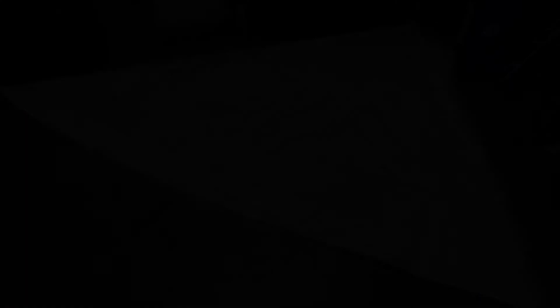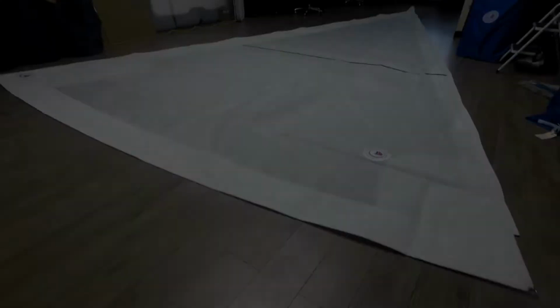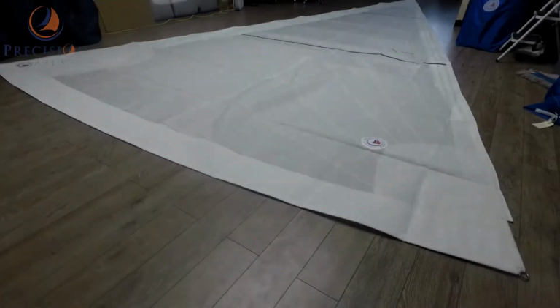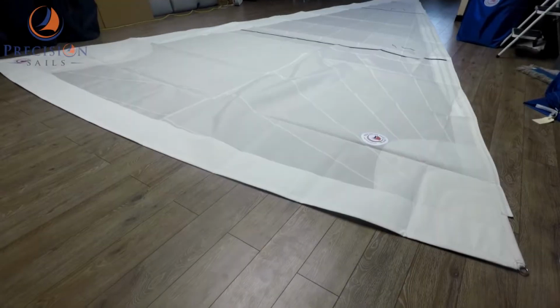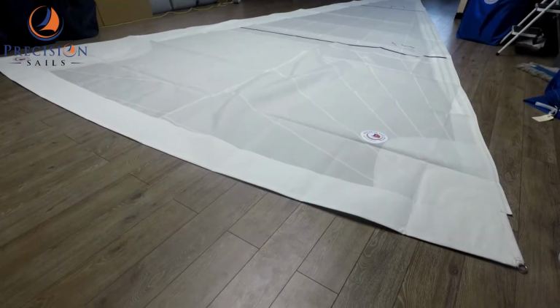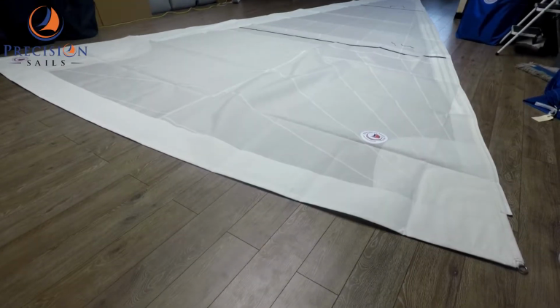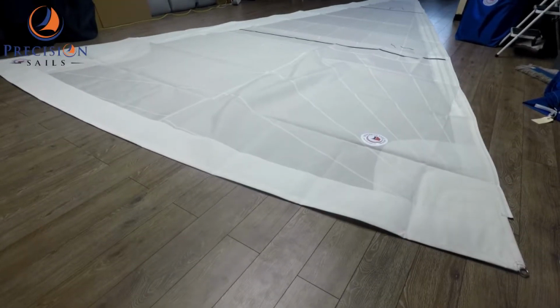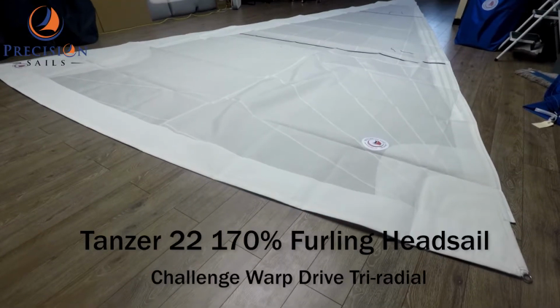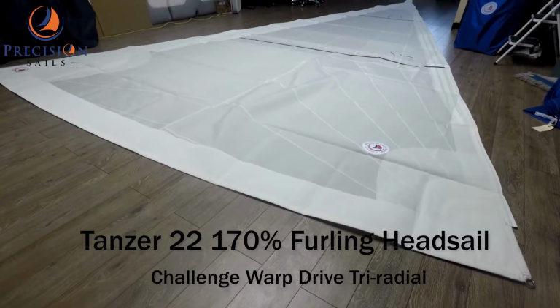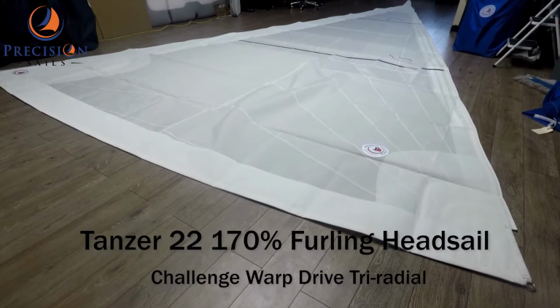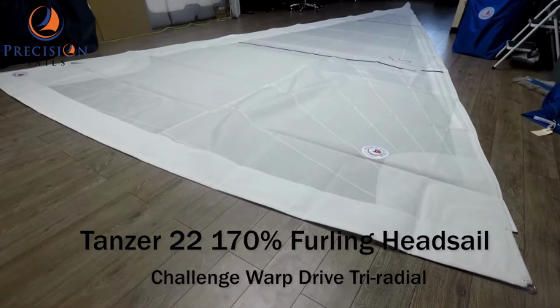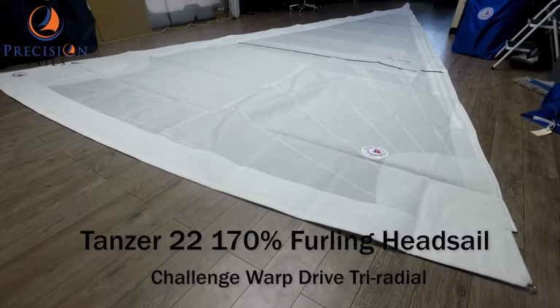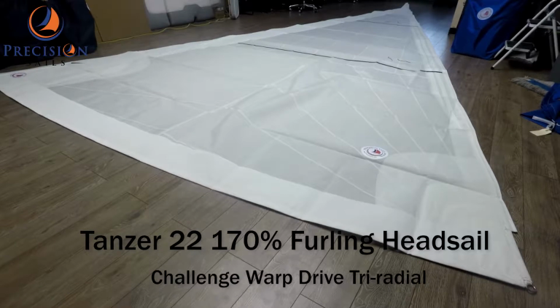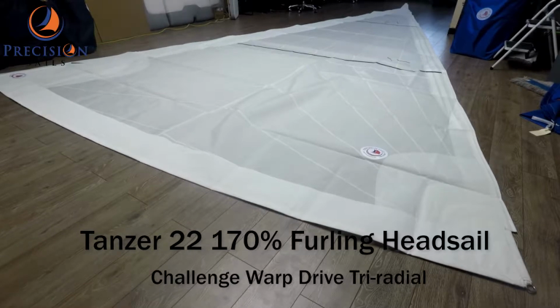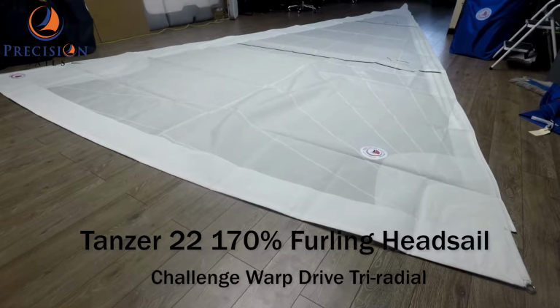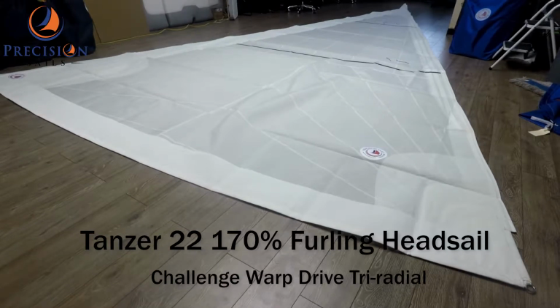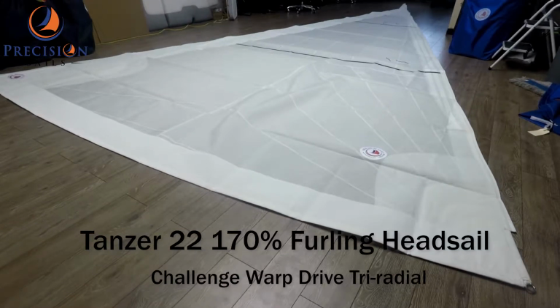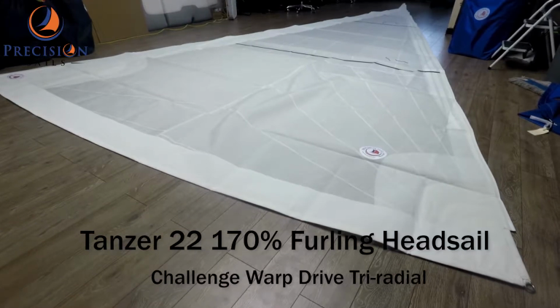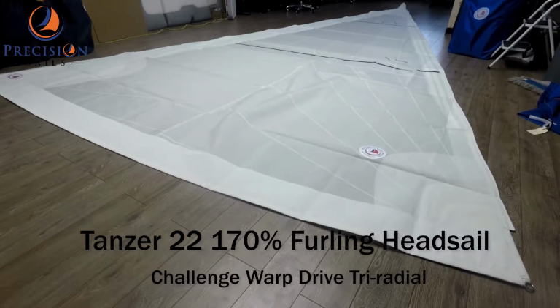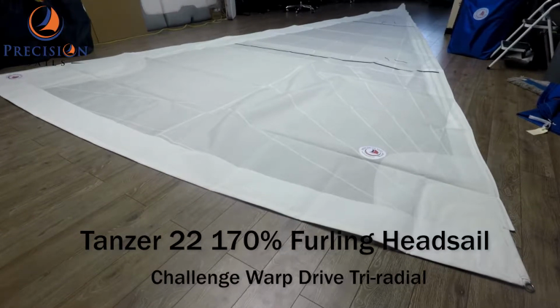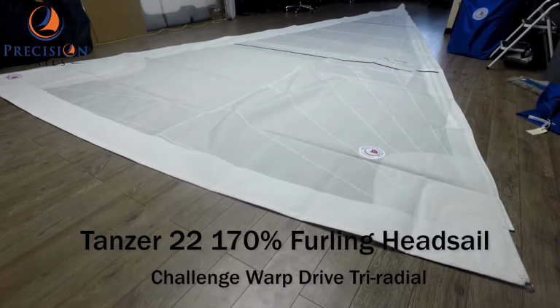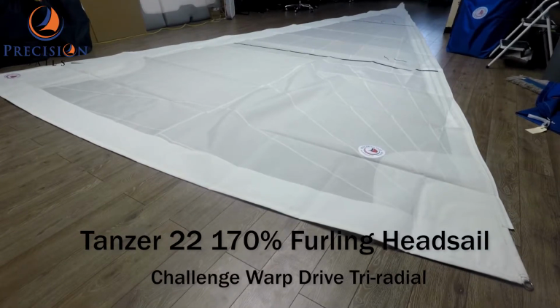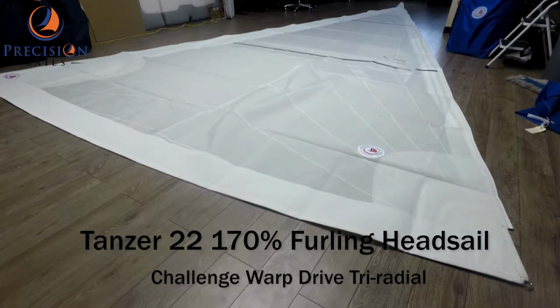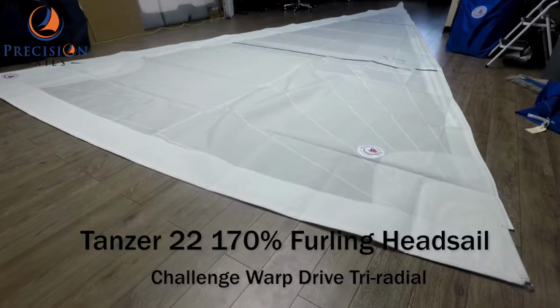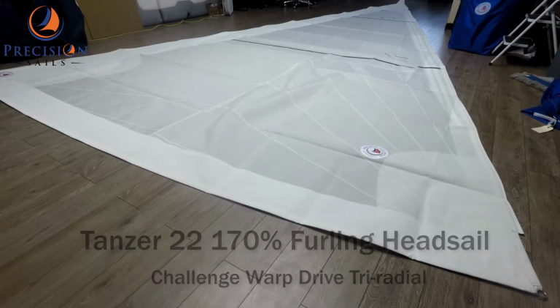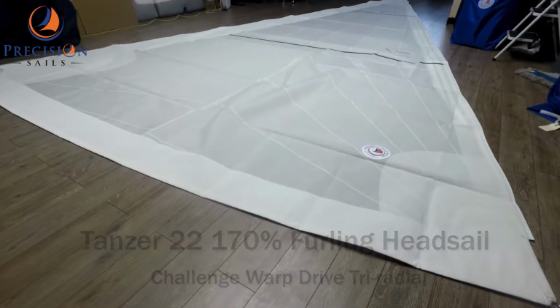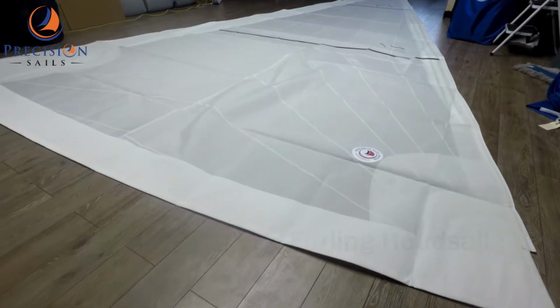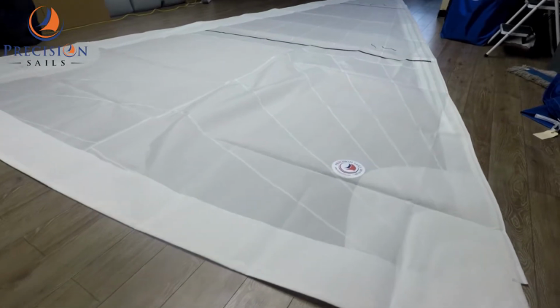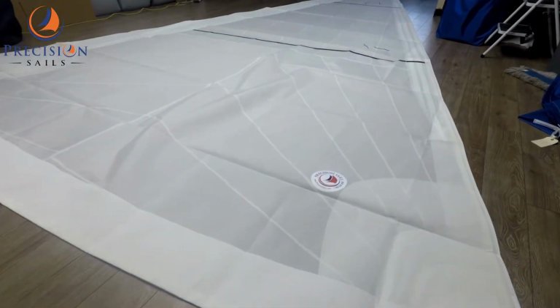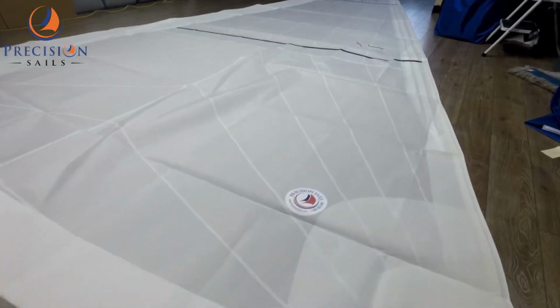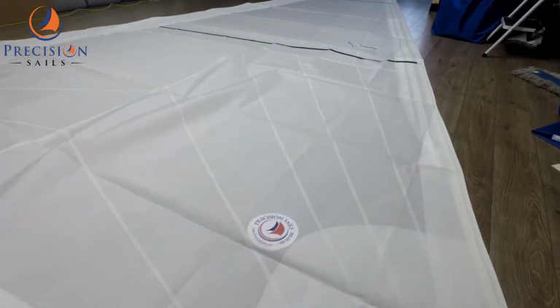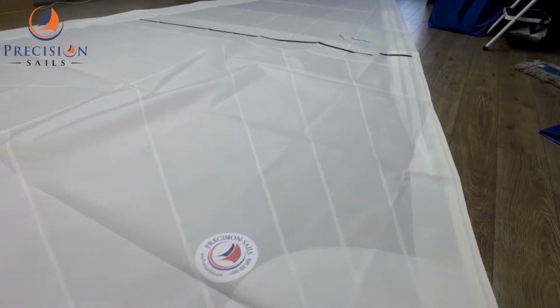Hey everybody, today we are going to be looking at a 170% furling headsail for a Tanzer 22. This tri-radial sail has been made with Challenge sailcloth's Warp Drive.